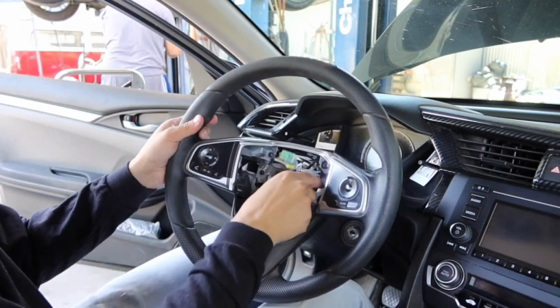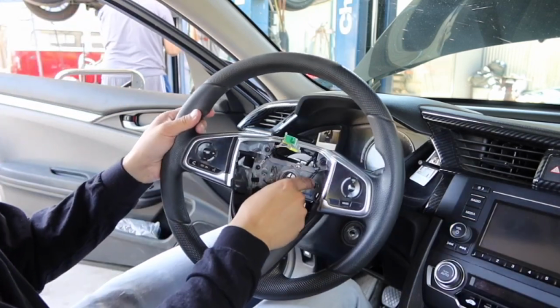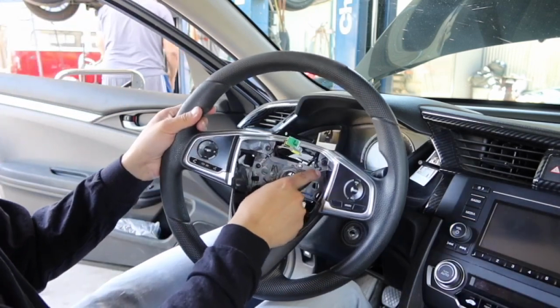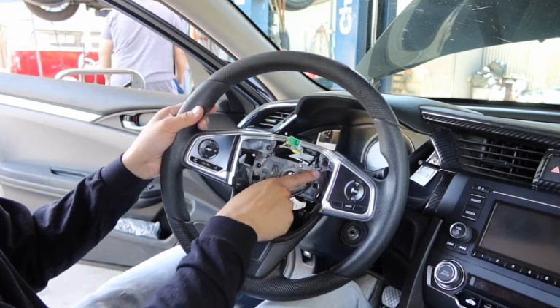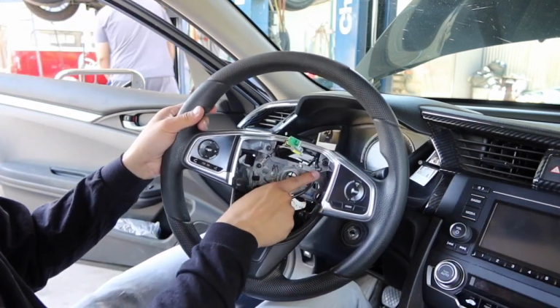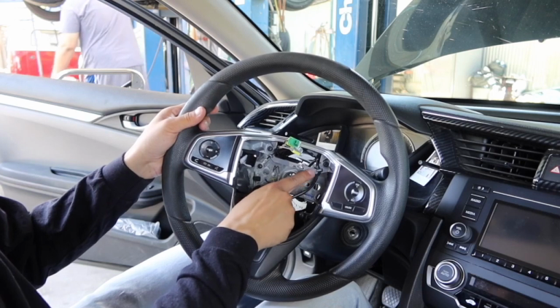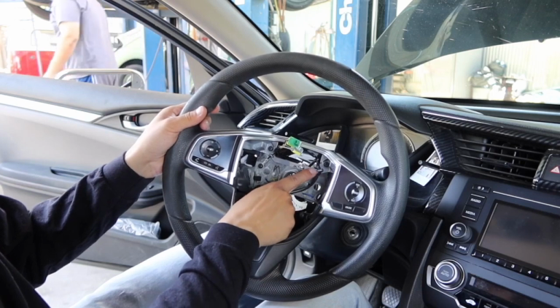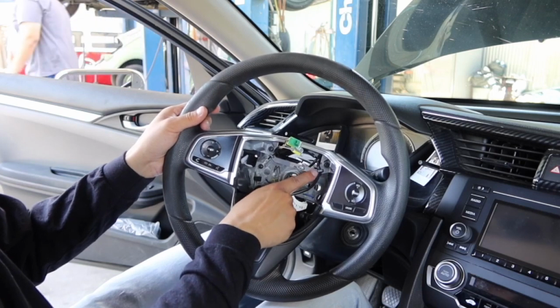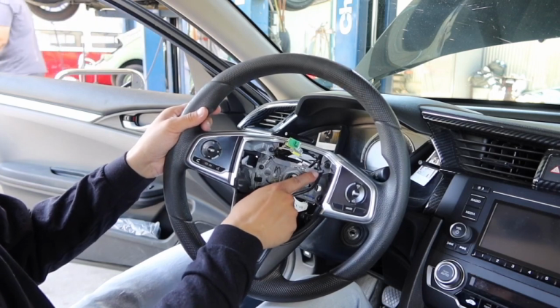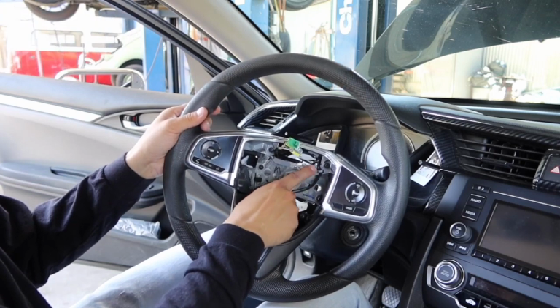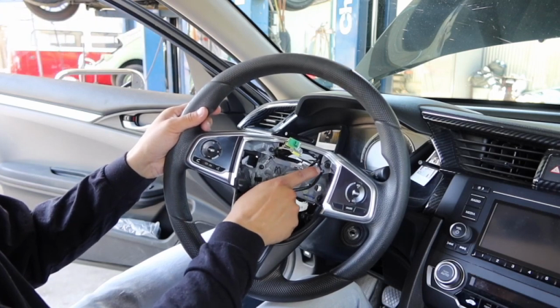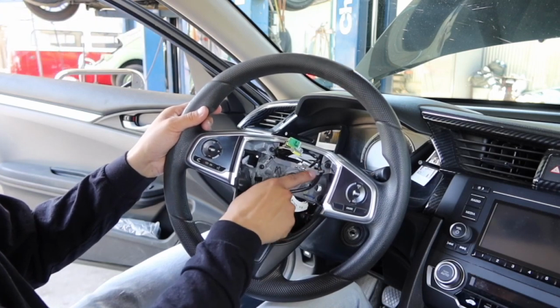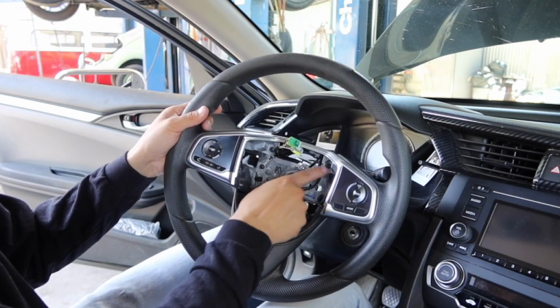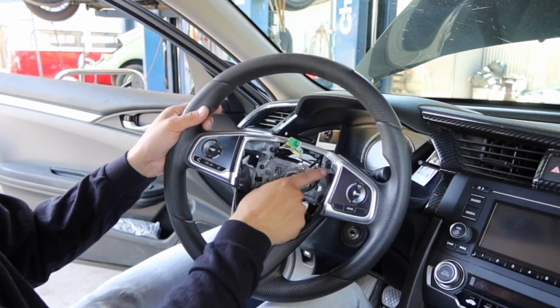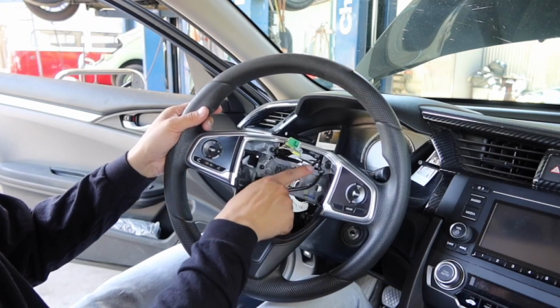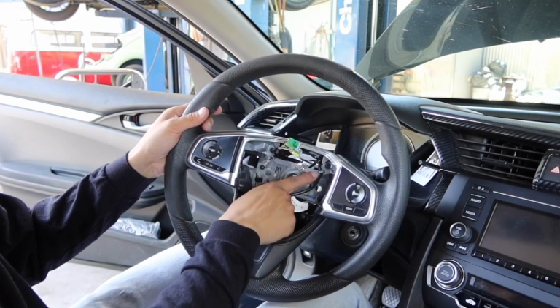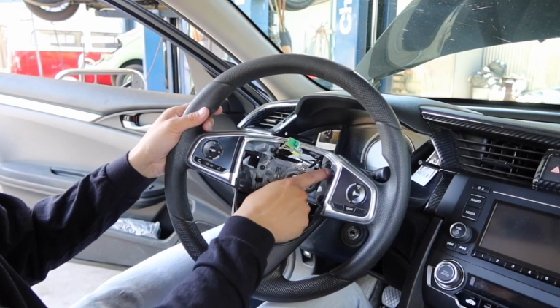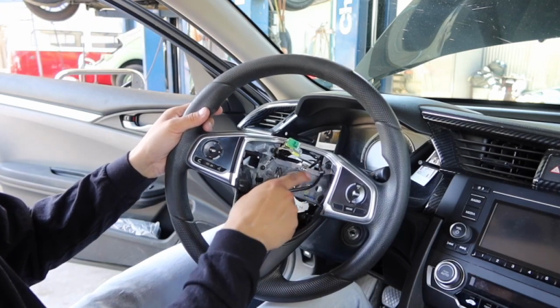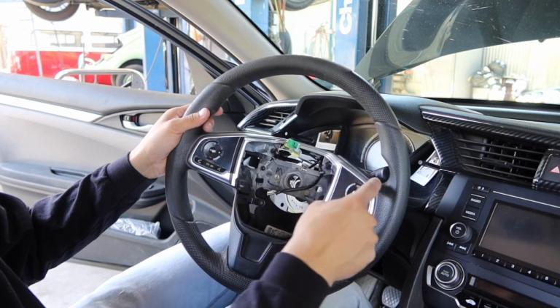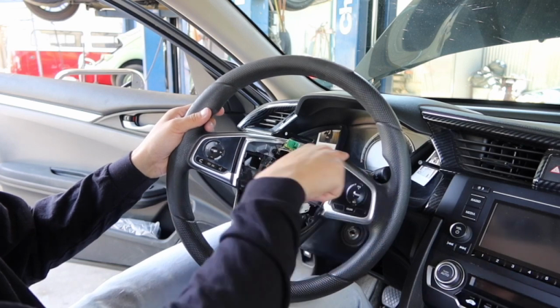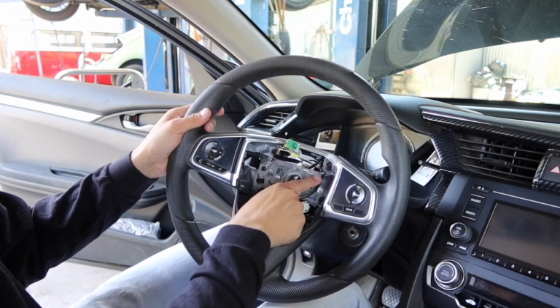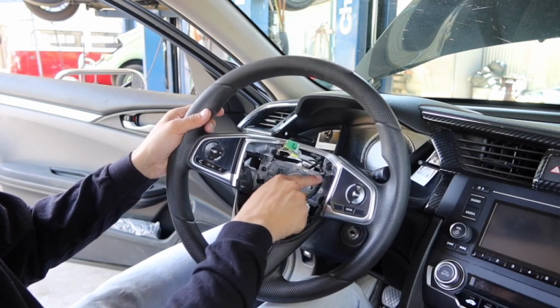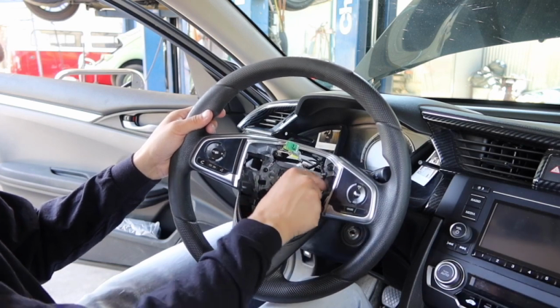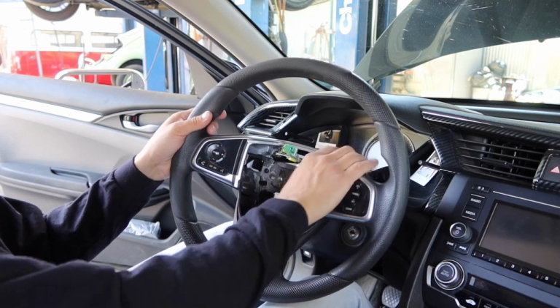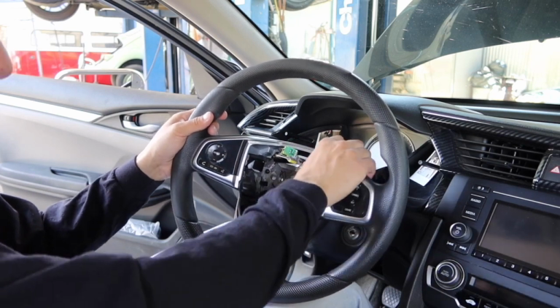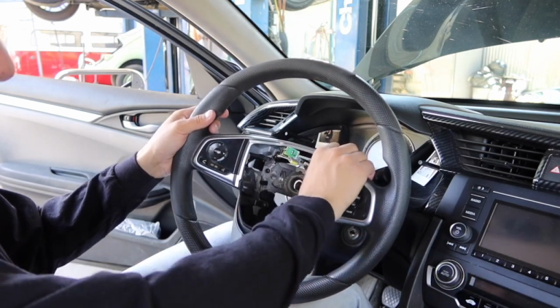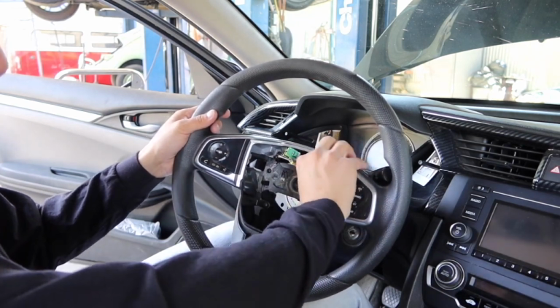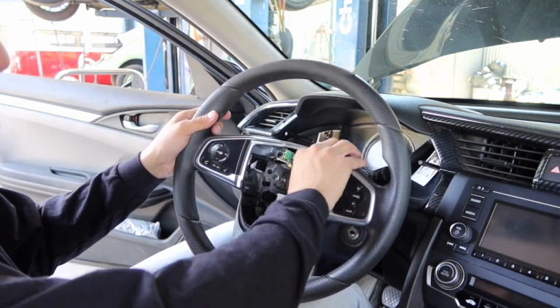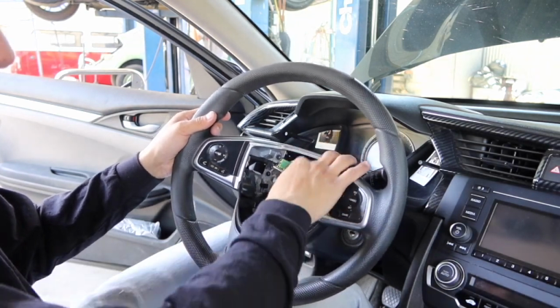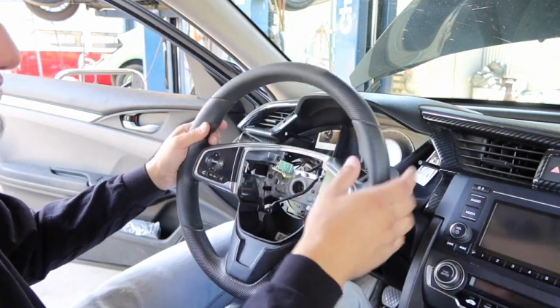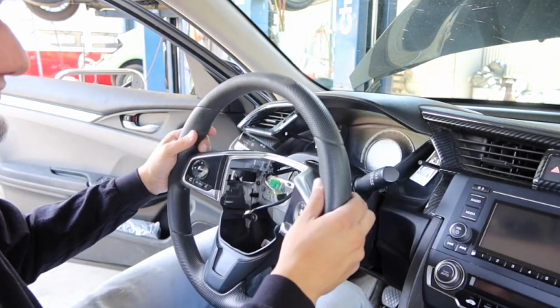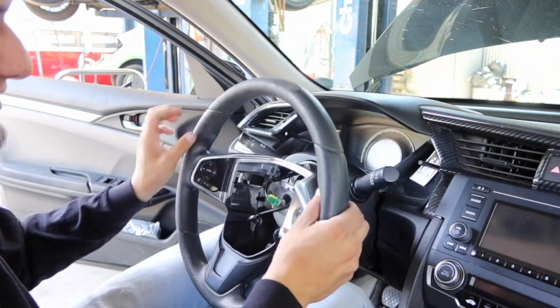There's a cable right here that is hooked with just a little hook on this gray trim piece, so you're going to want to get that cable out before you pull the steering wheel fully out.